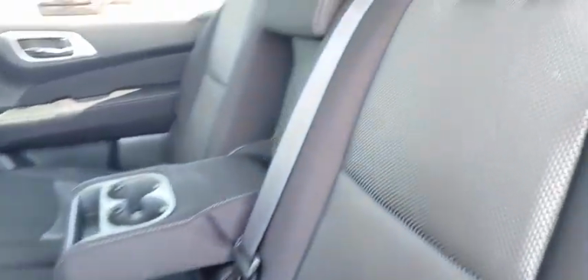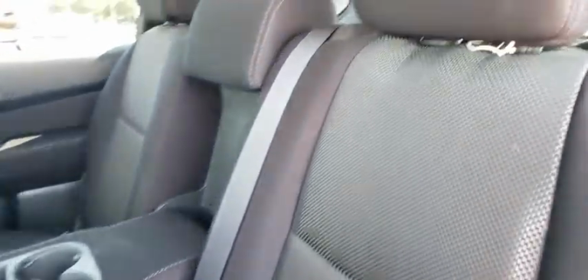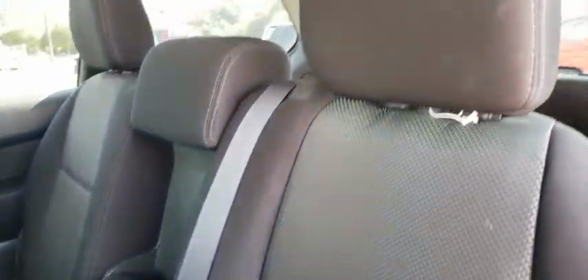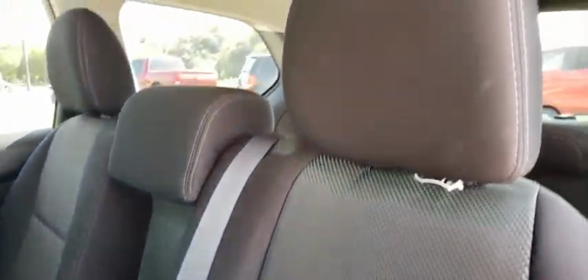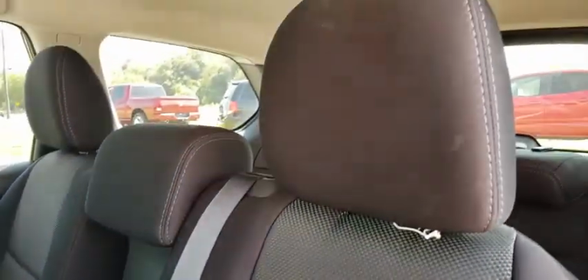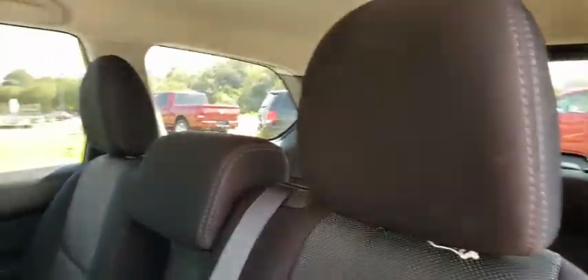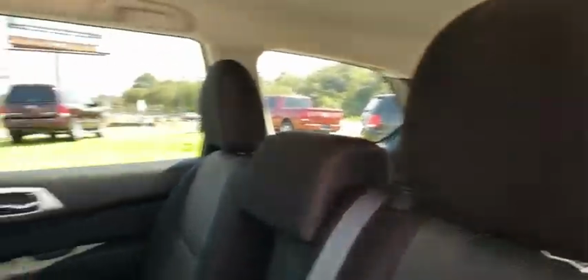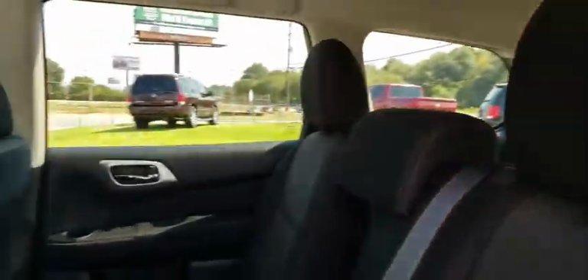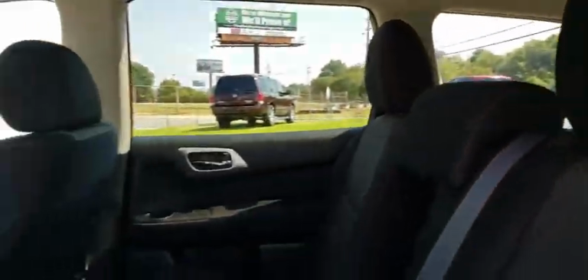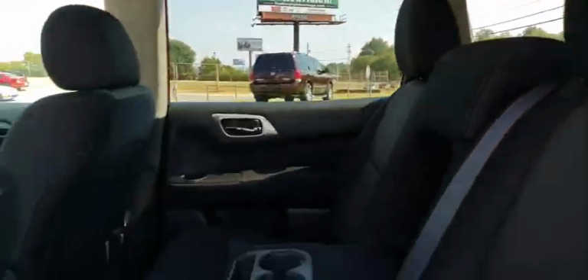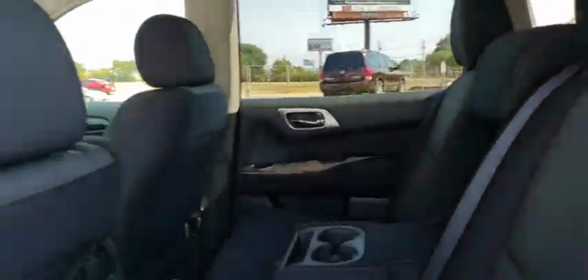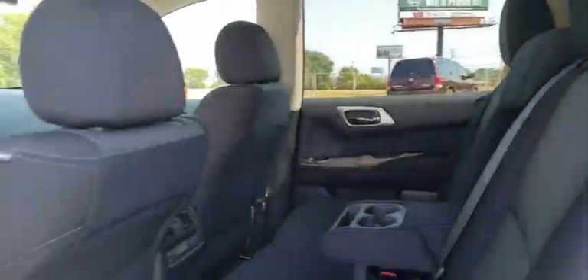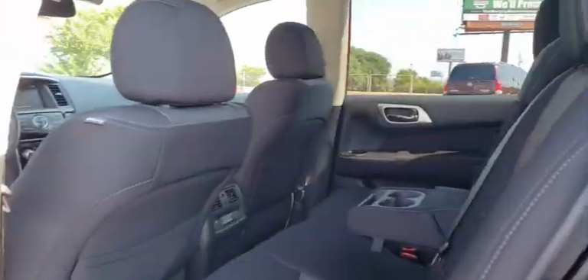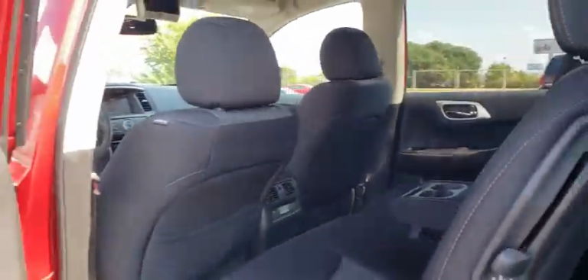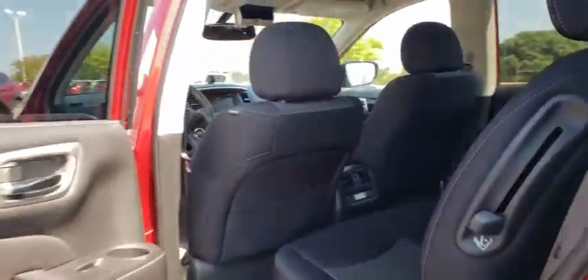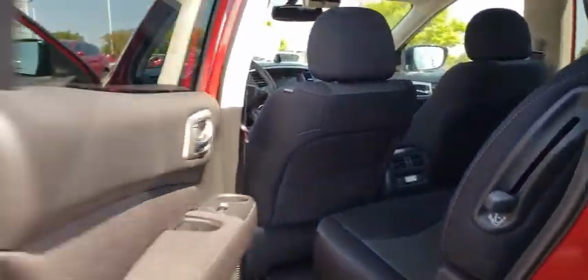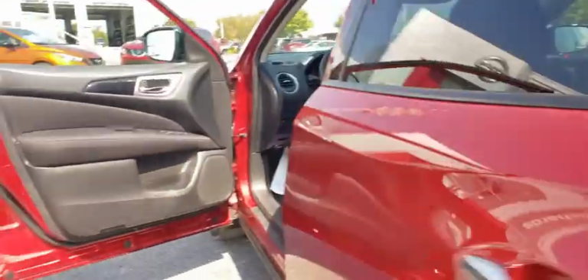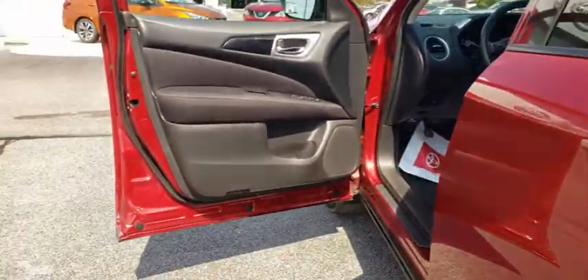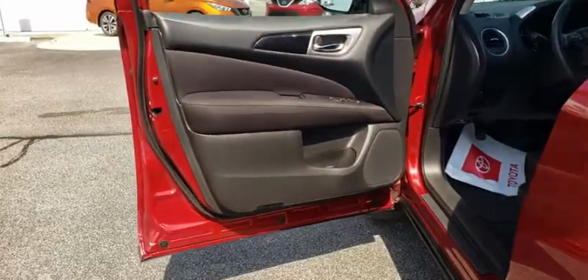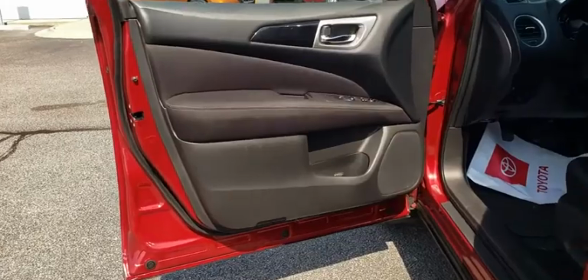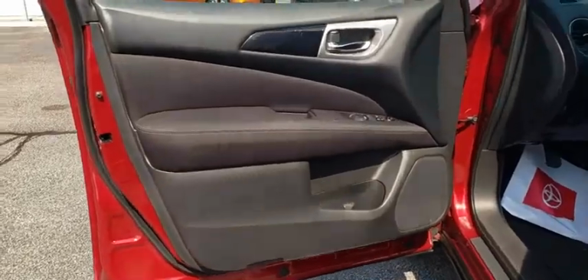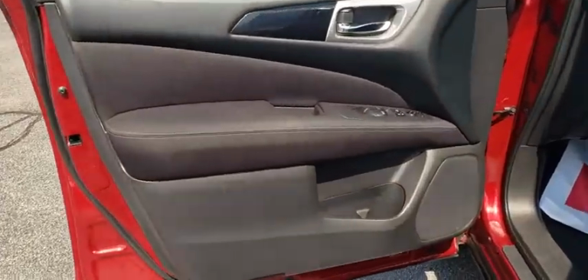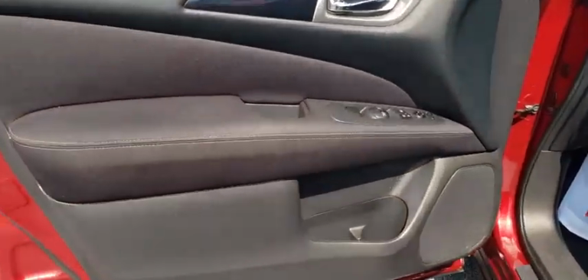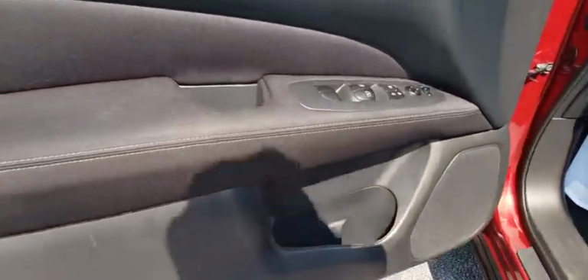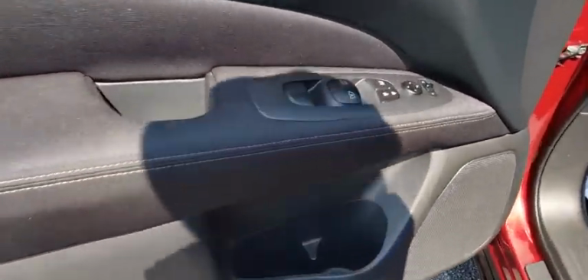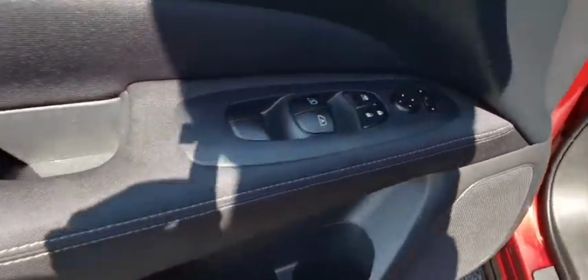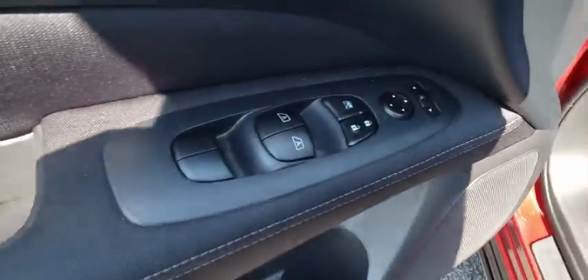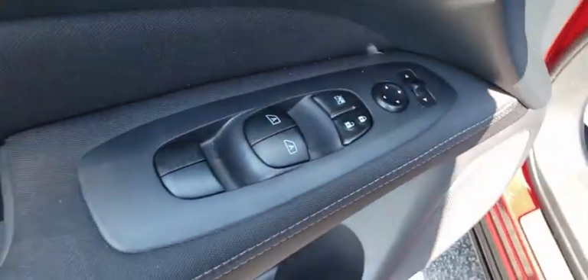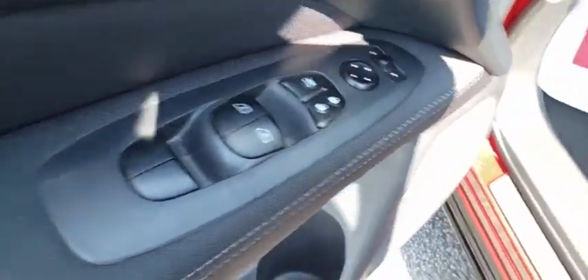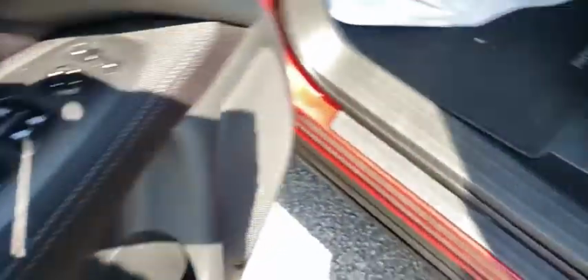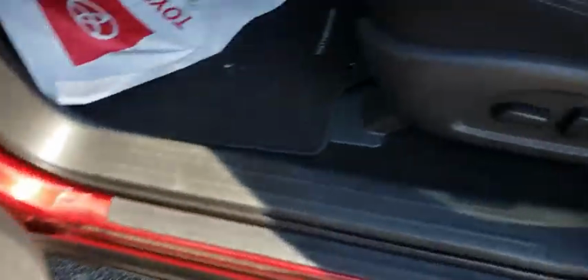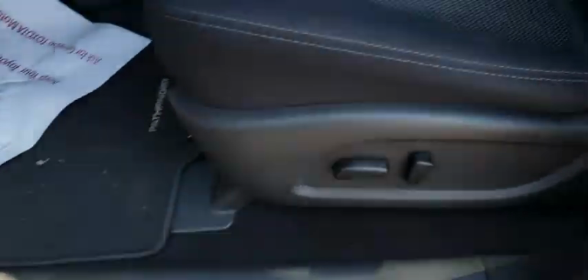Rear window defroster, trip computer, overhead console, tachometer, panic alarm, remote keyless entry, brake assist, power driver's seat.